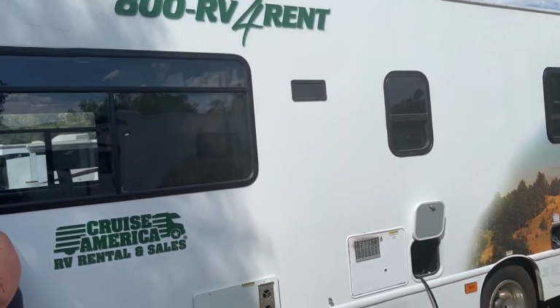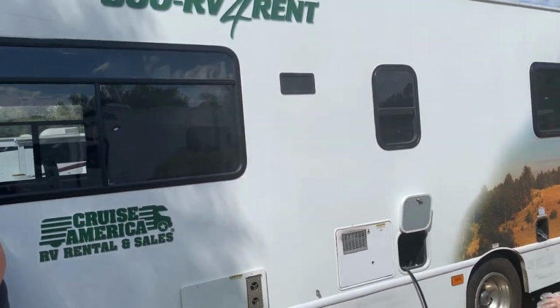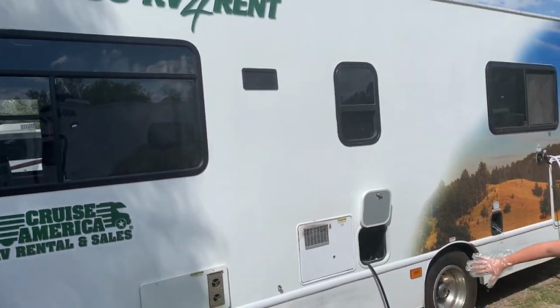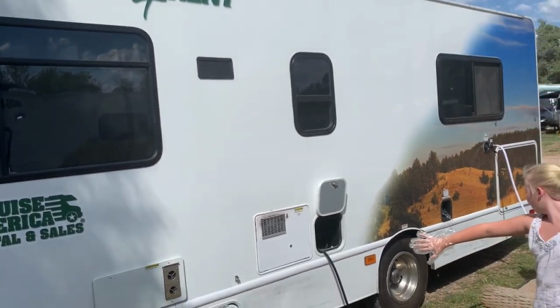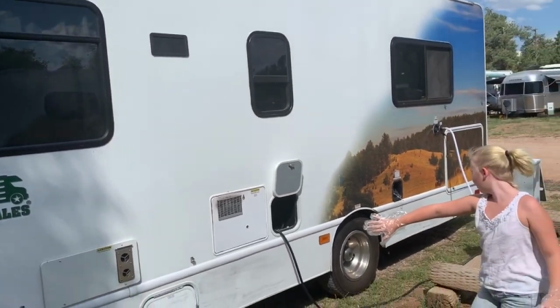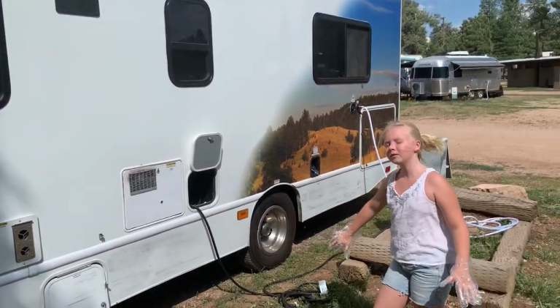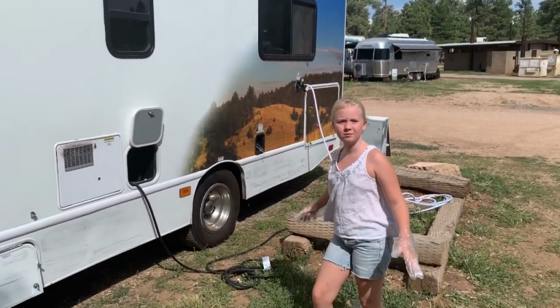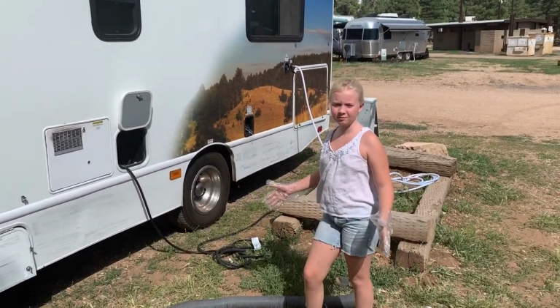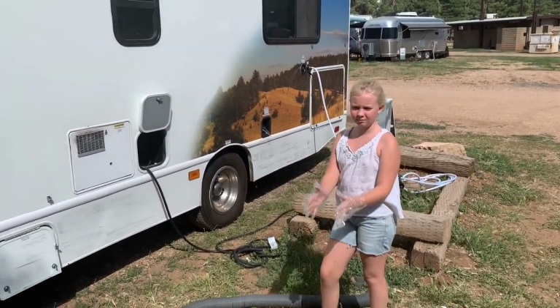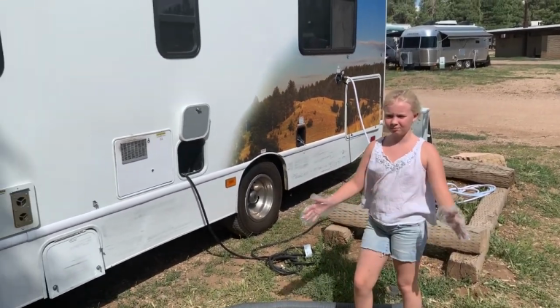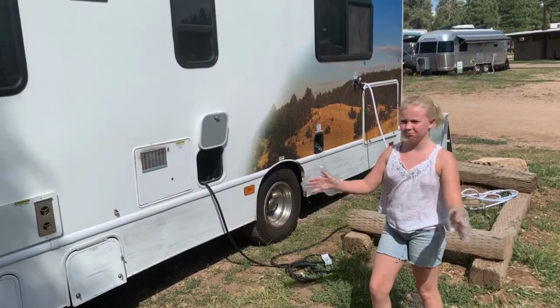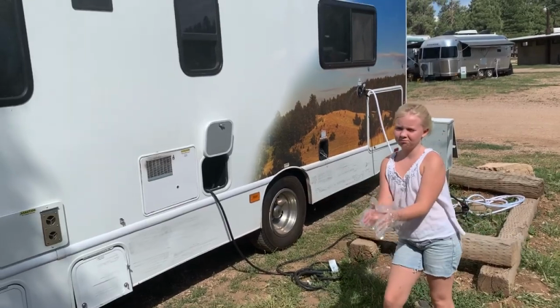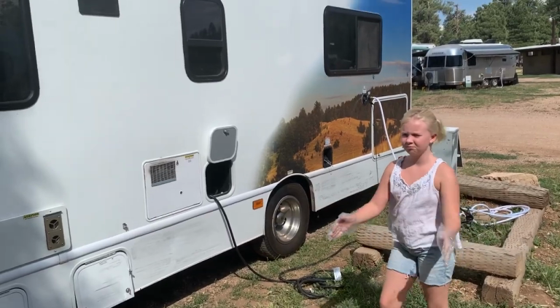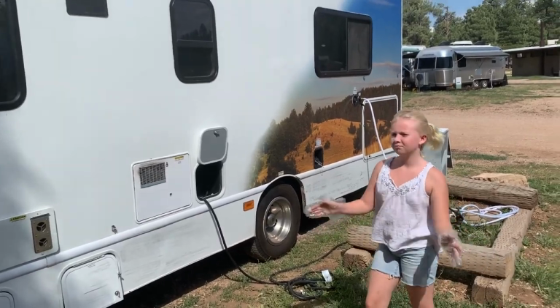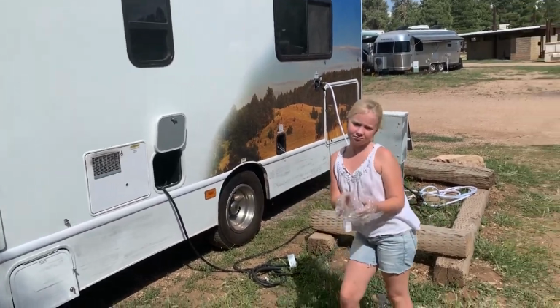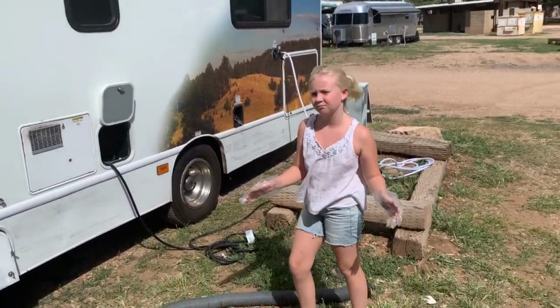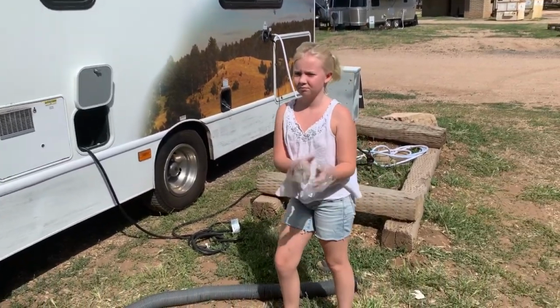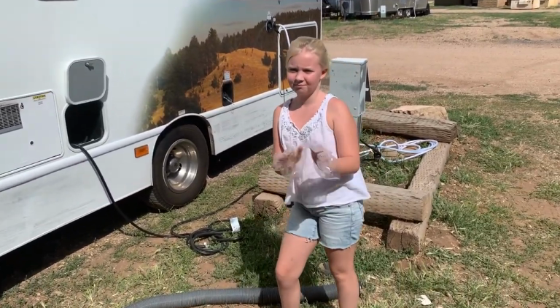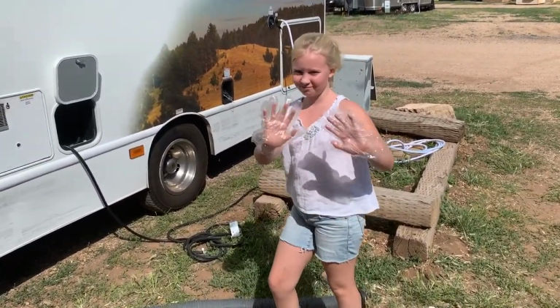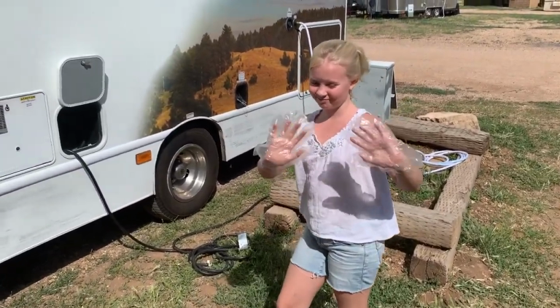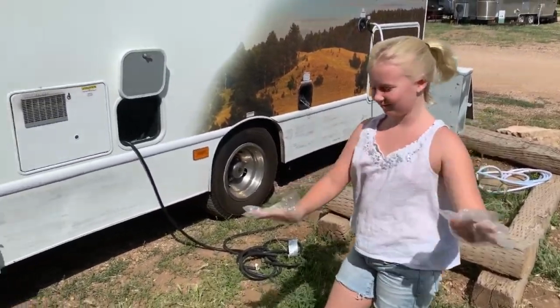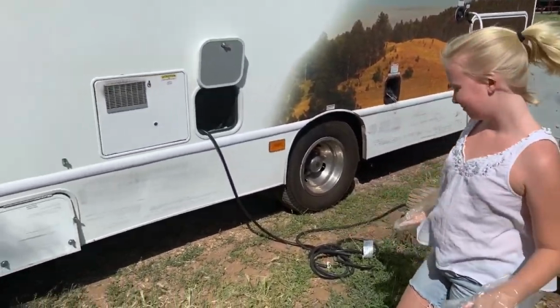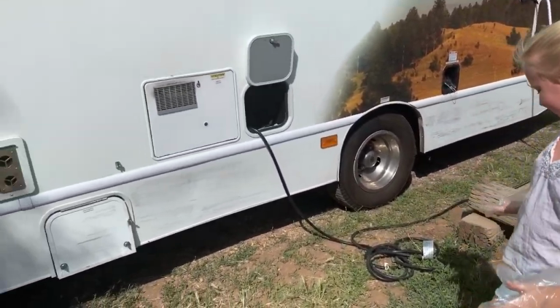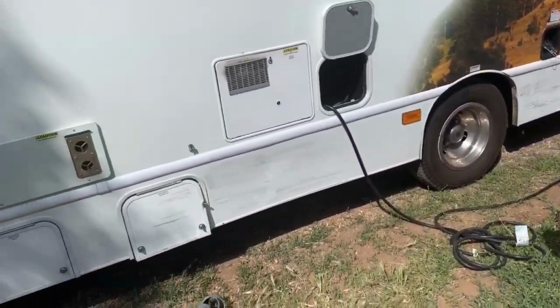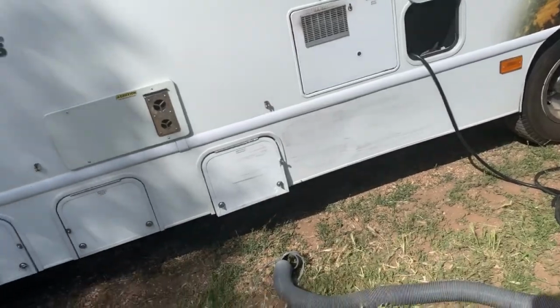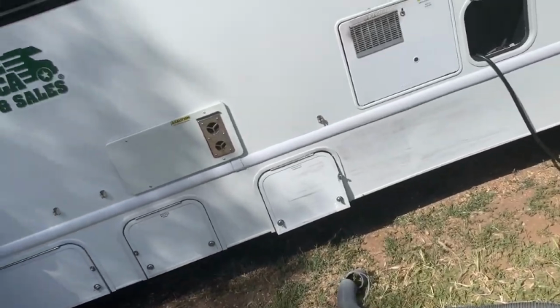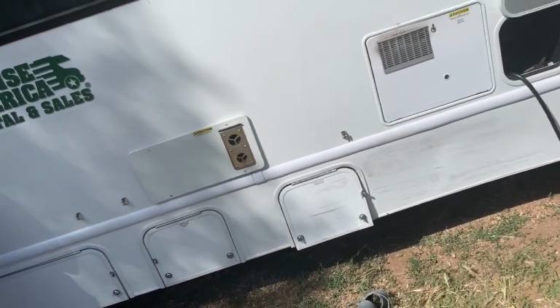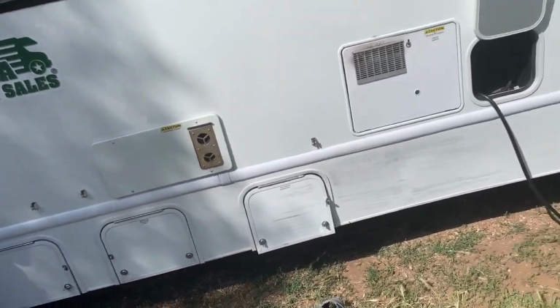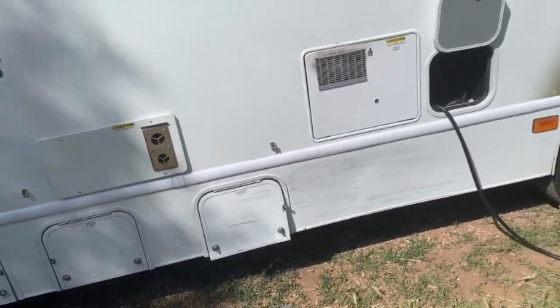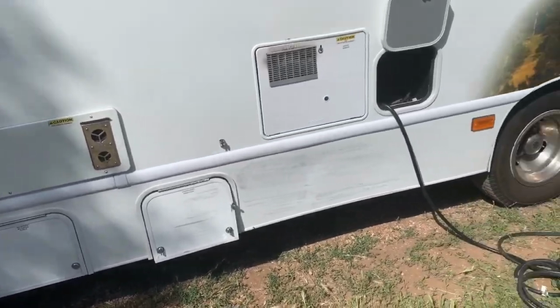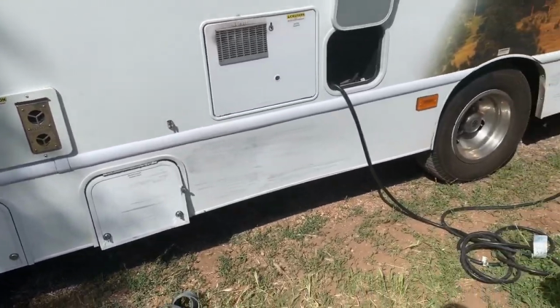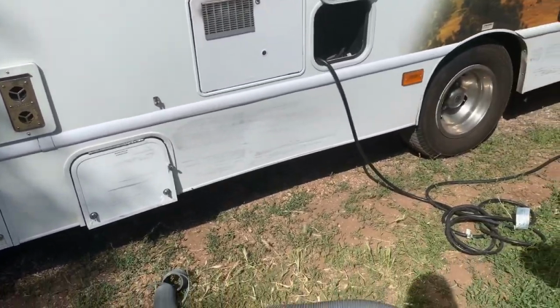This is actually our first time doing the sewage and the gray water. You can see my daughter's real excited about it. But check this out — this is the first time we're going to hook it up to do it.